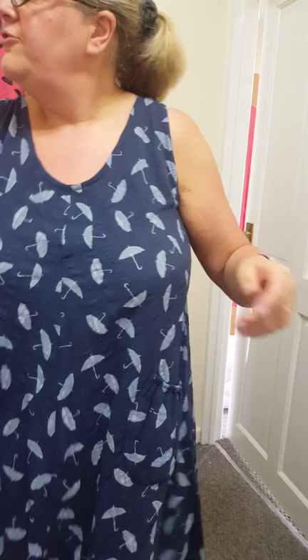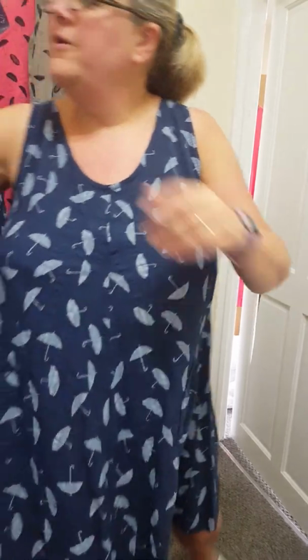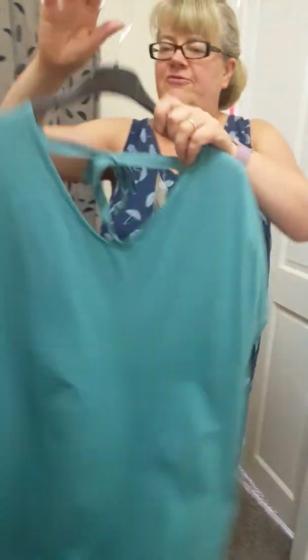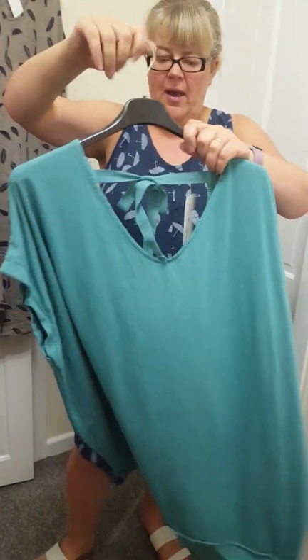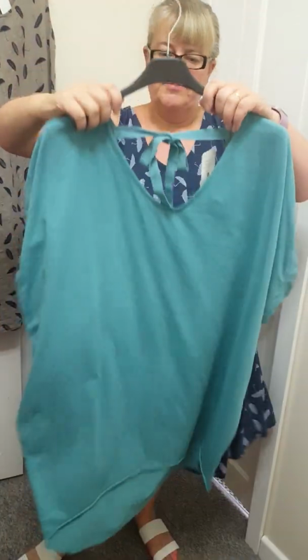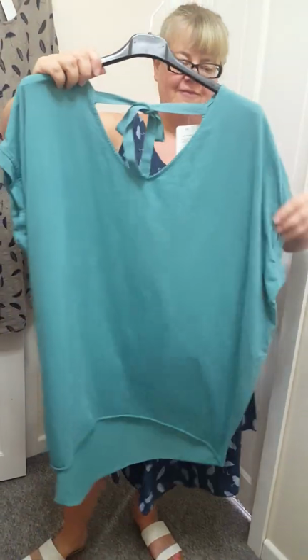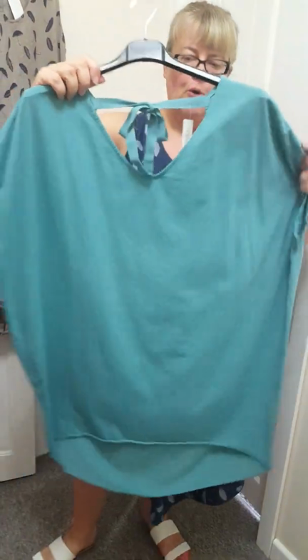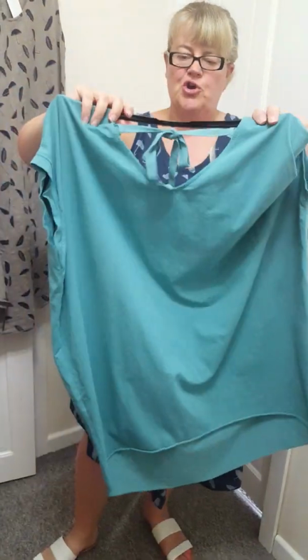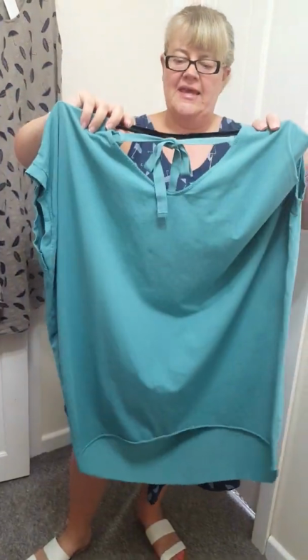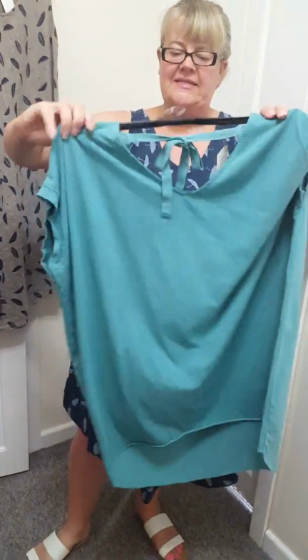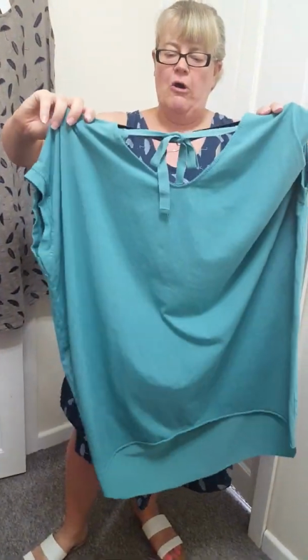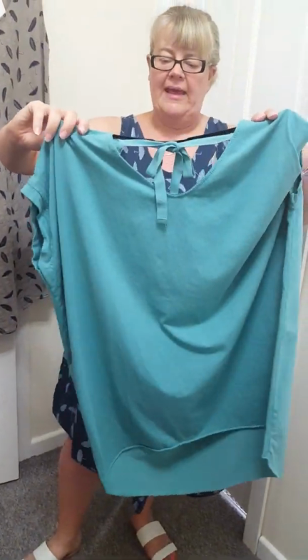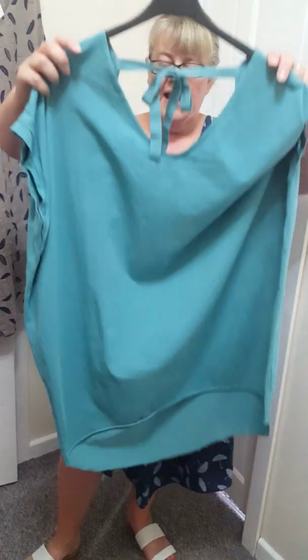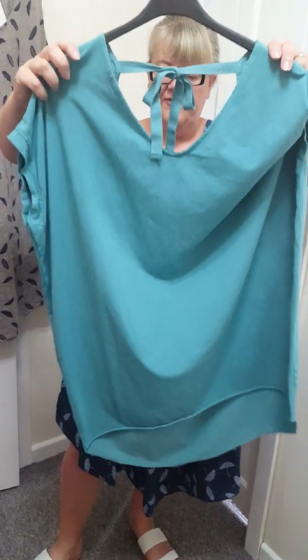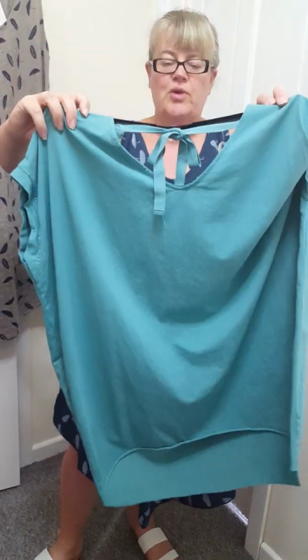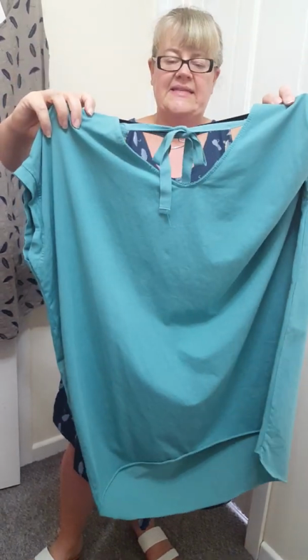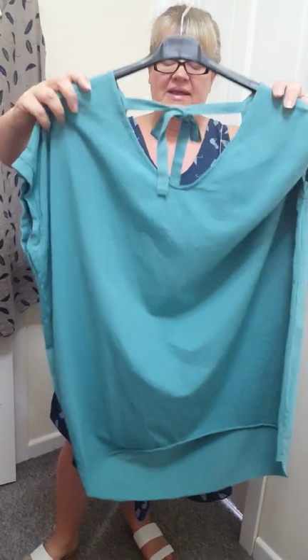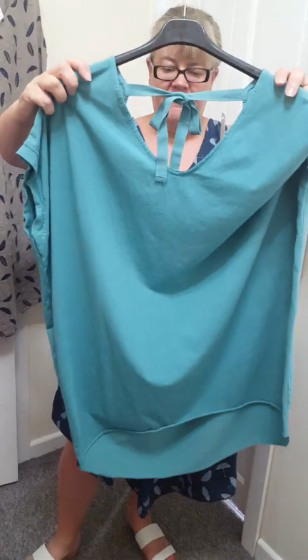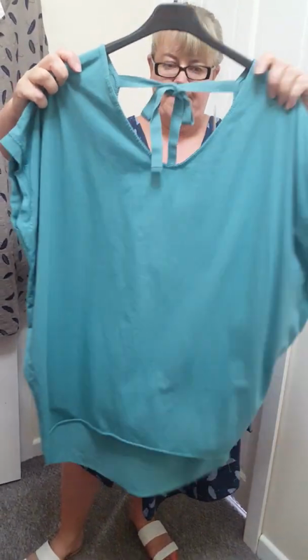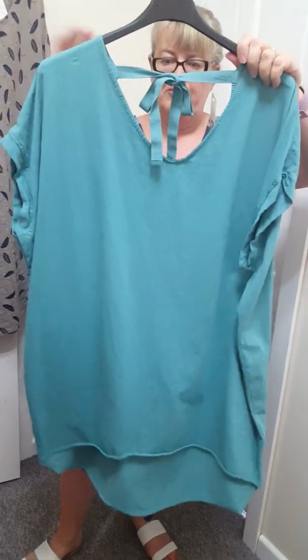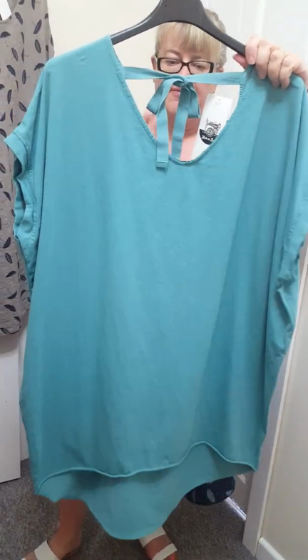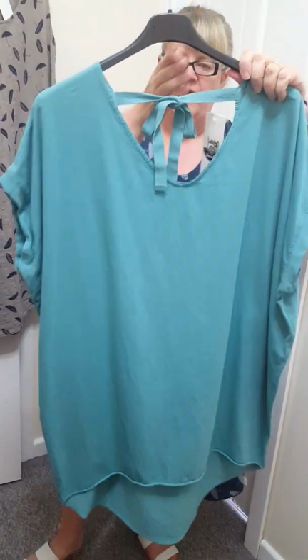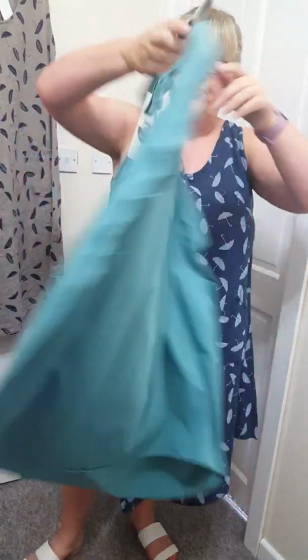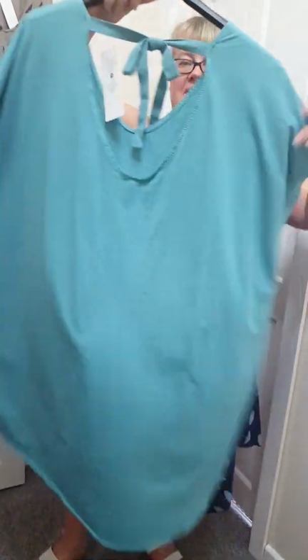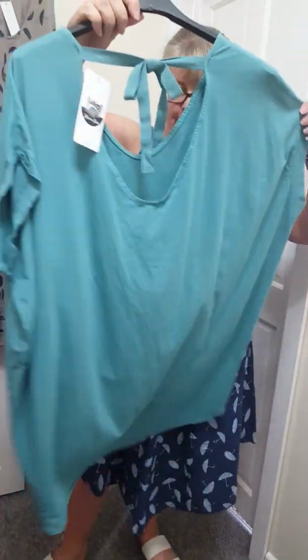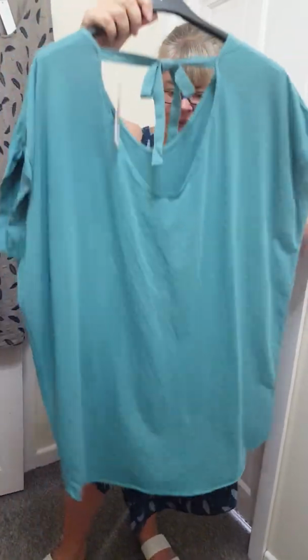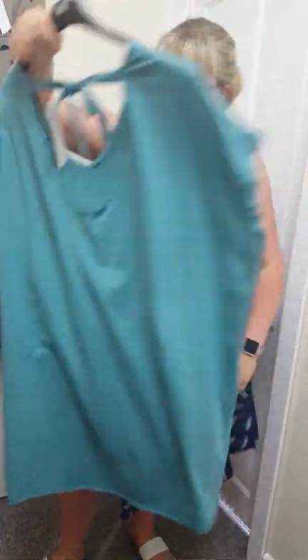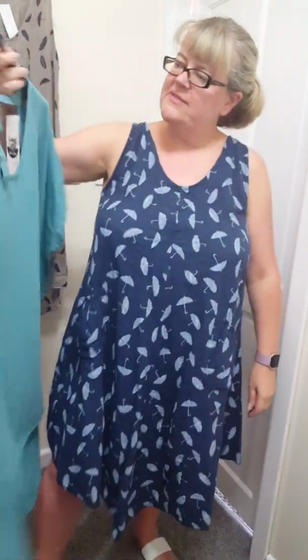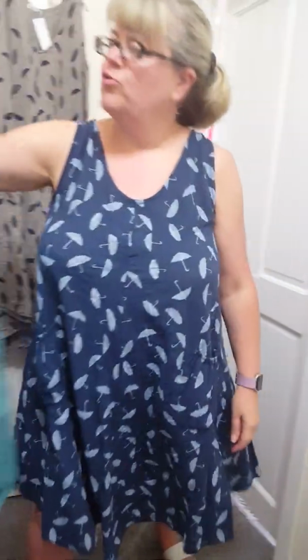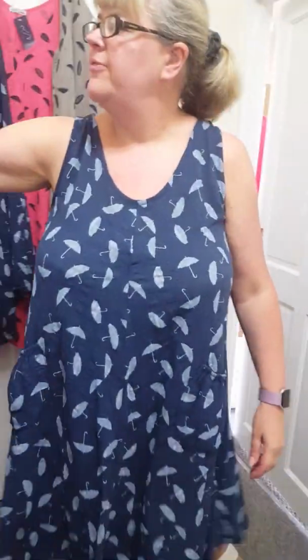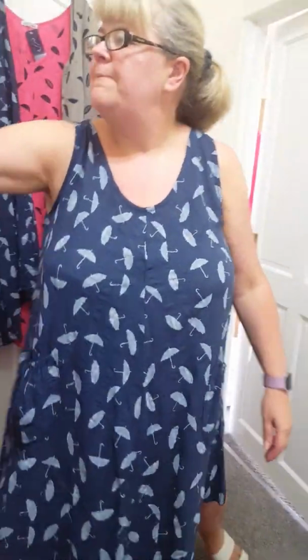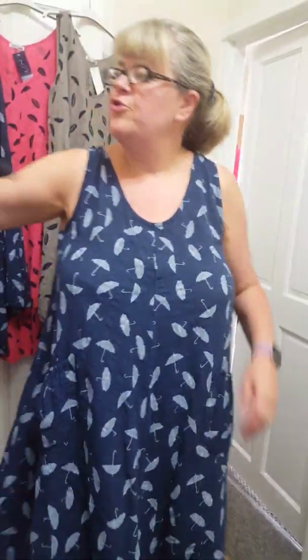I've just got one of these. I've just put a spotlight video up to show you these. And they're selling like hotcakes. These will fit up to an 18, 20. And they're £15. And they've got a V at the front and a V at the back. Lorraine's modelled one of them on the VIP group.